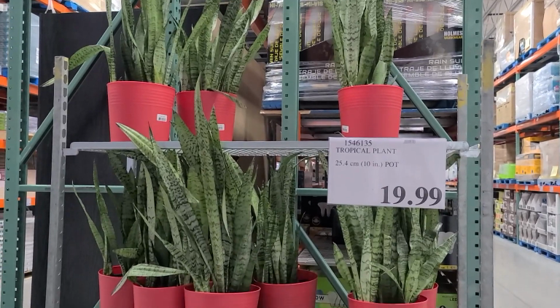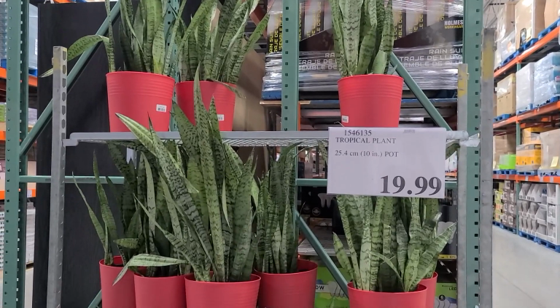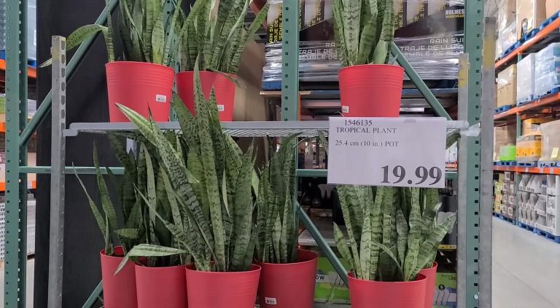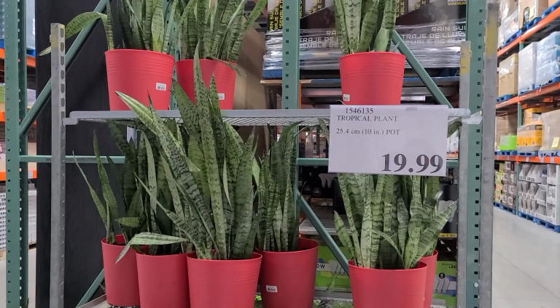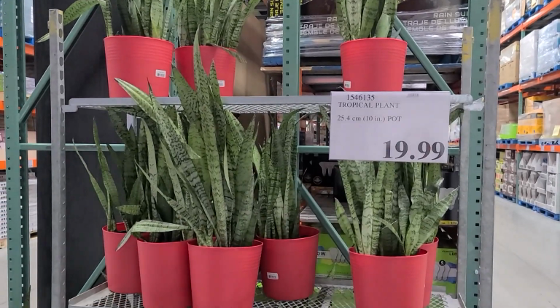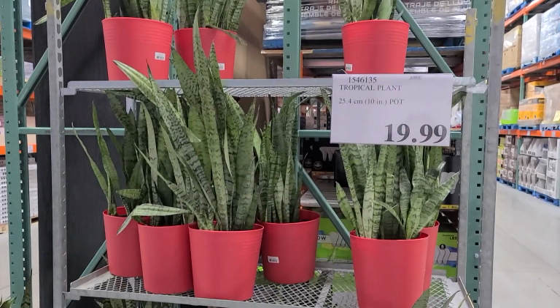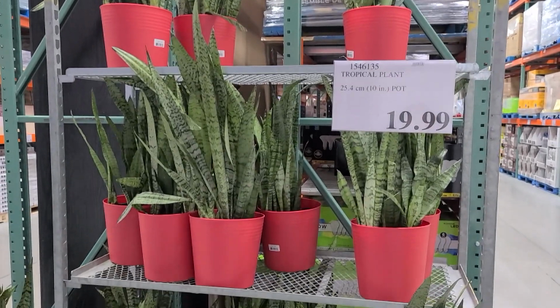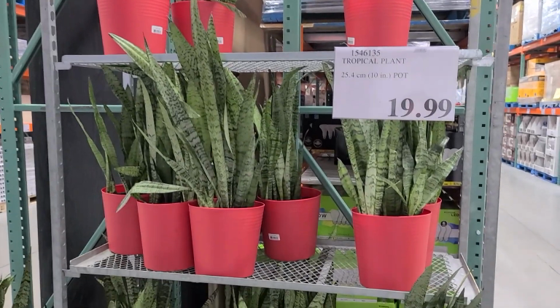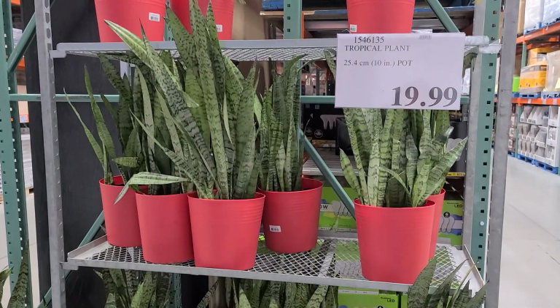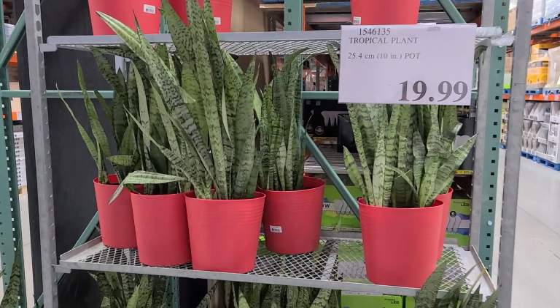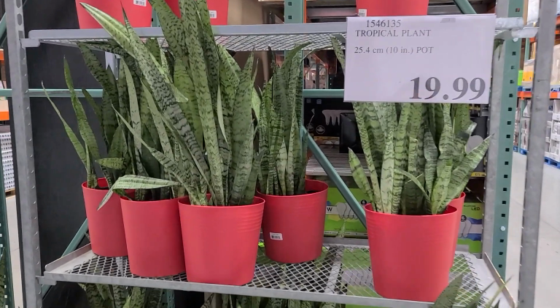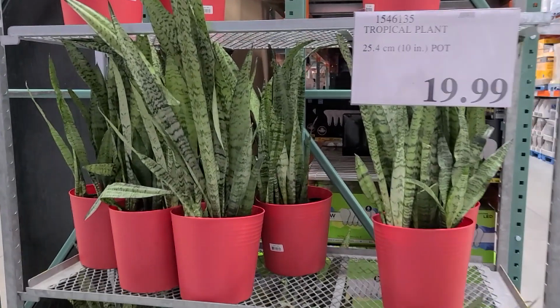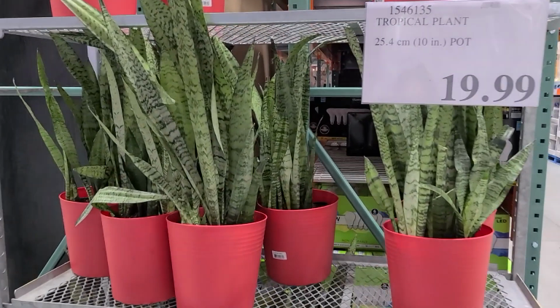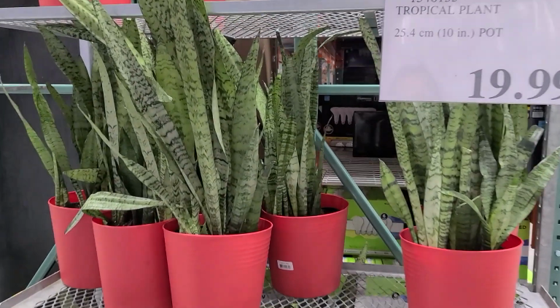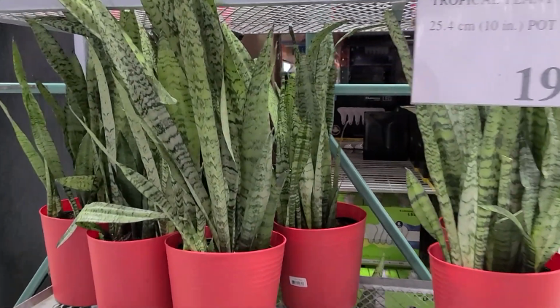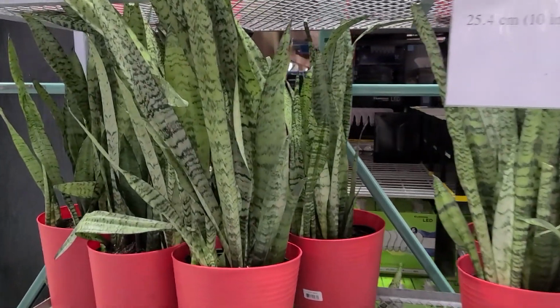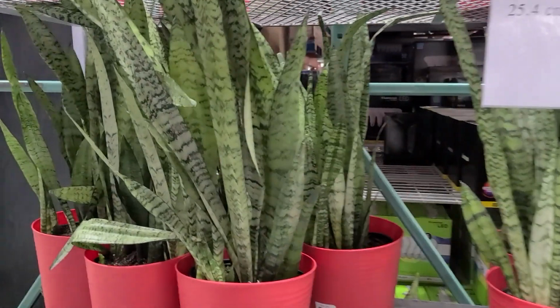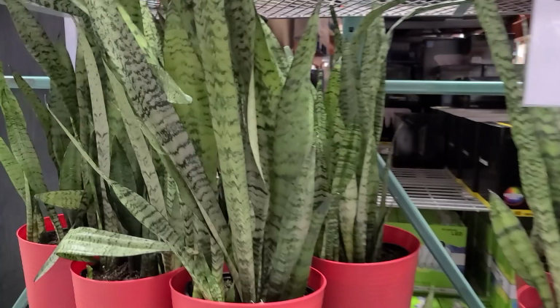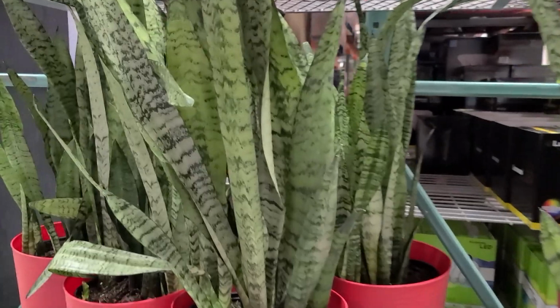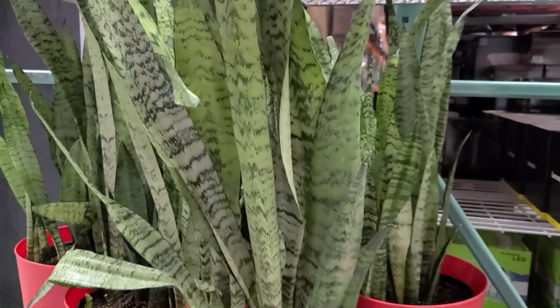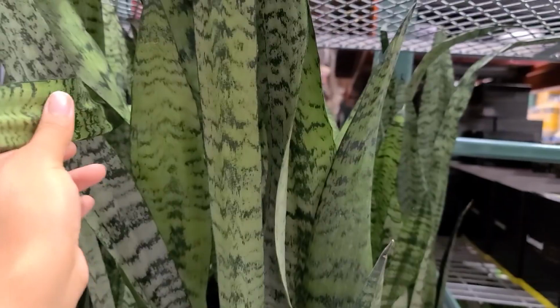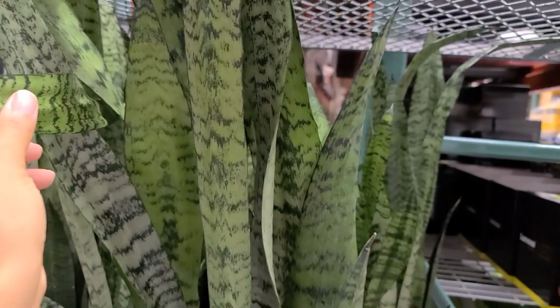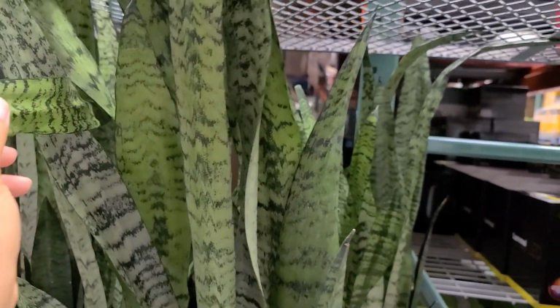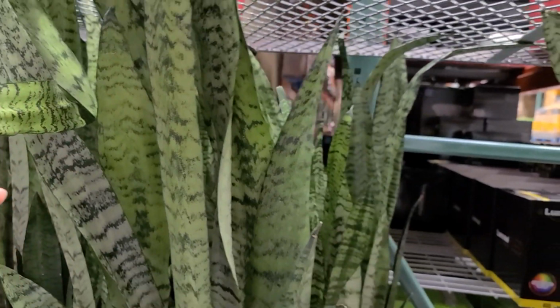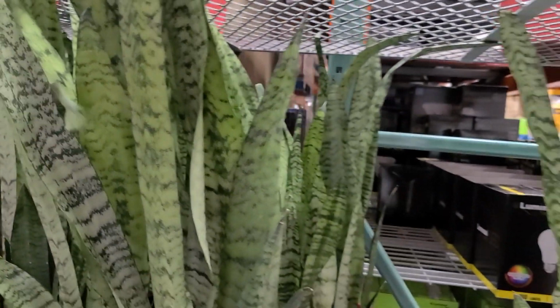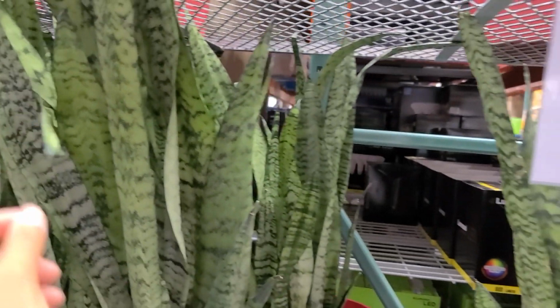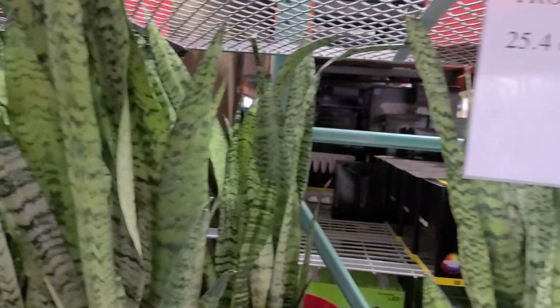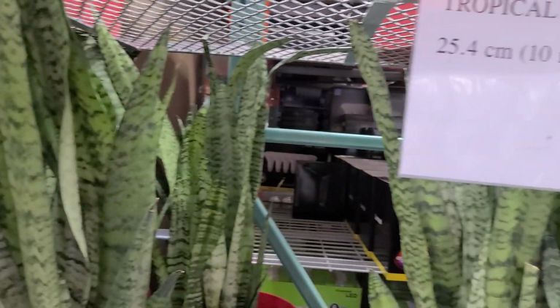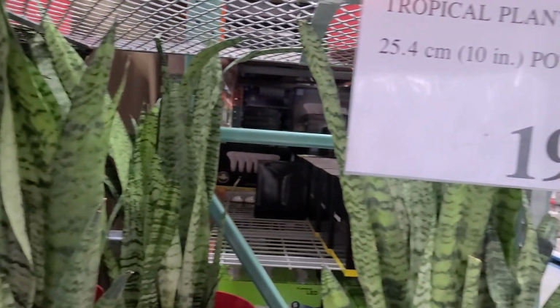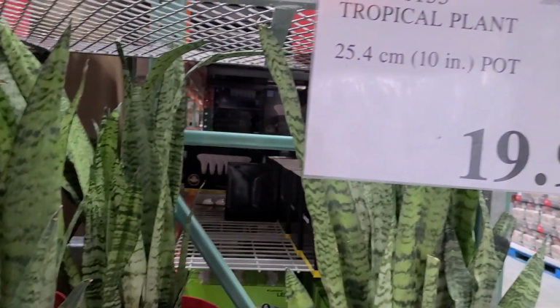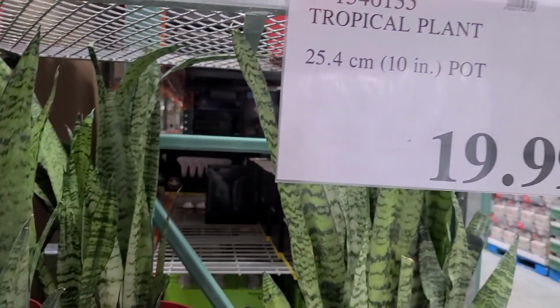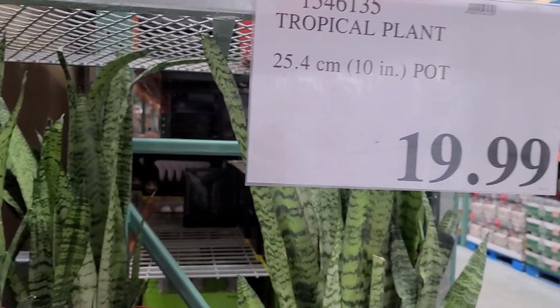They also have these snake plants for $19.99, and to get a snake plant this big and this mature for this price in a pot is unbeatable.